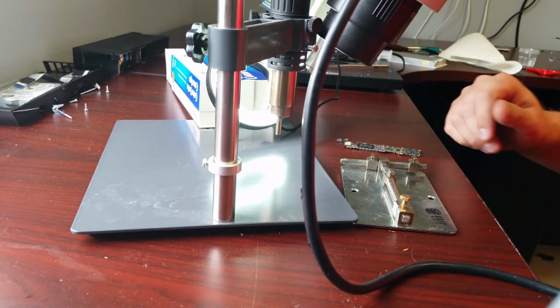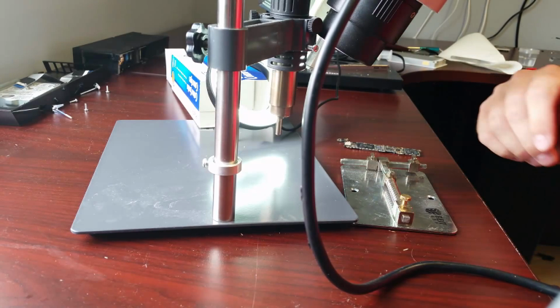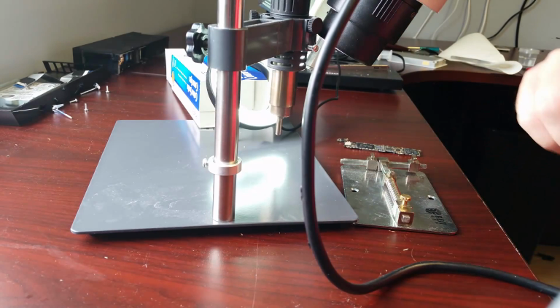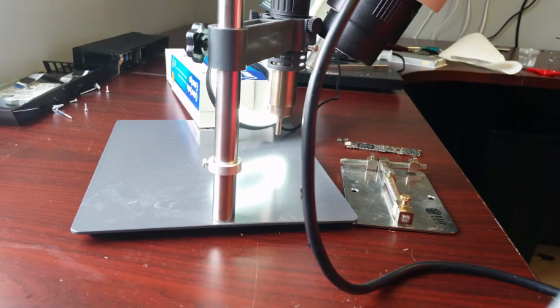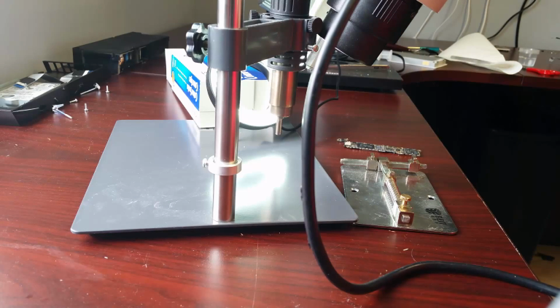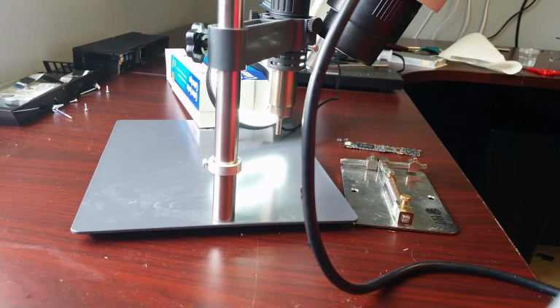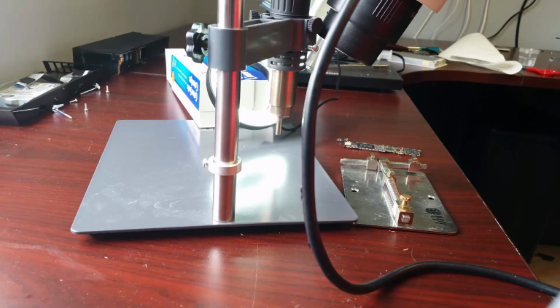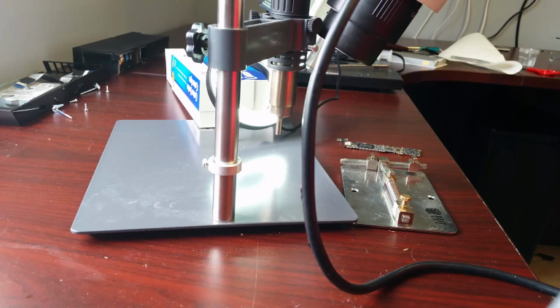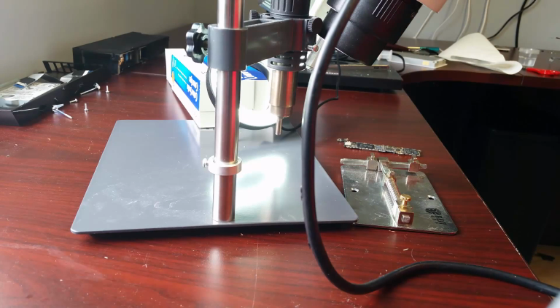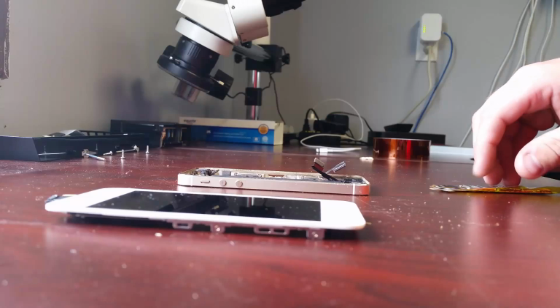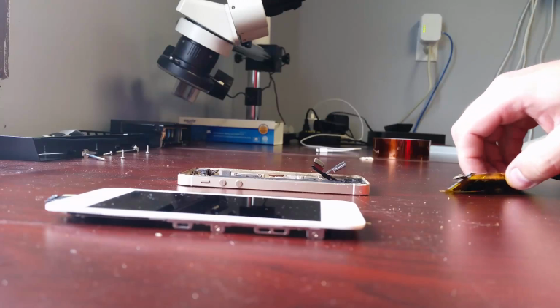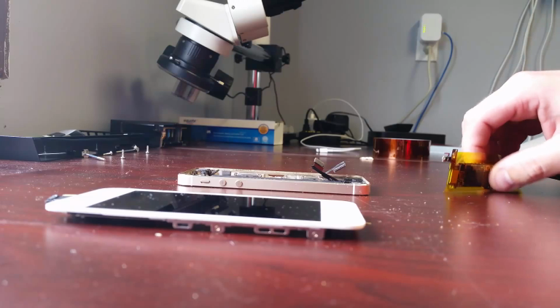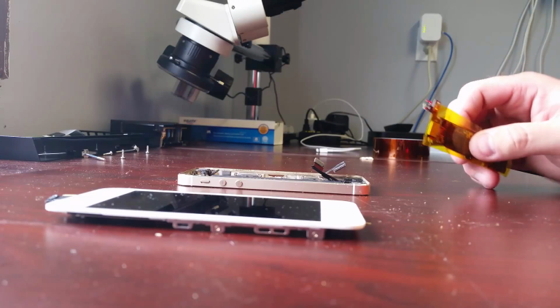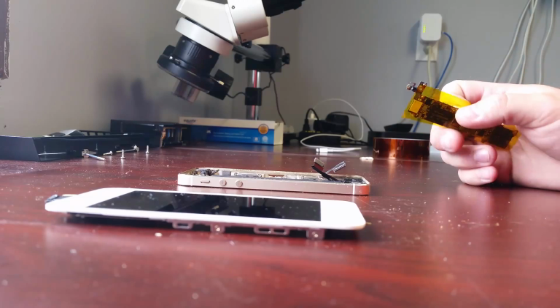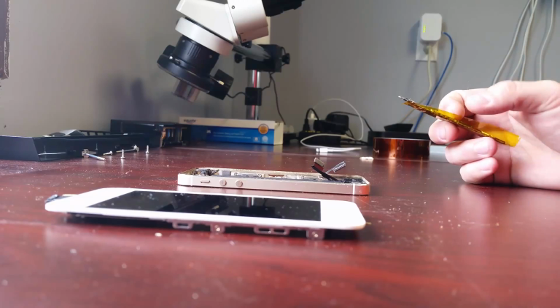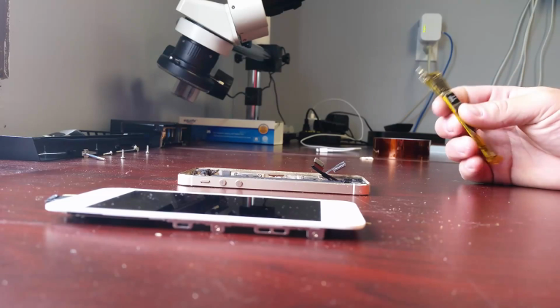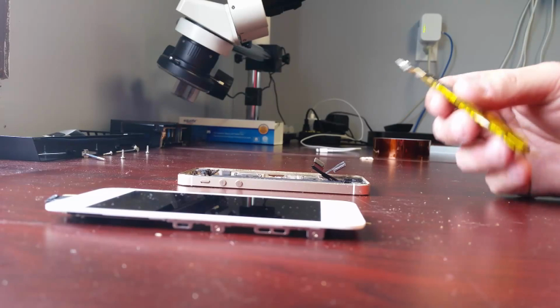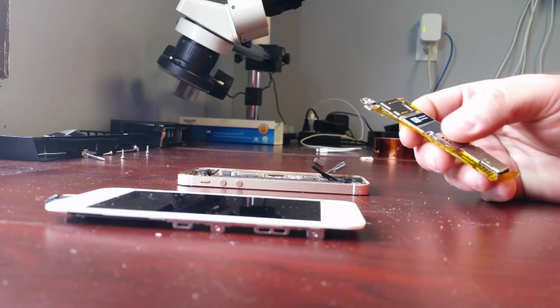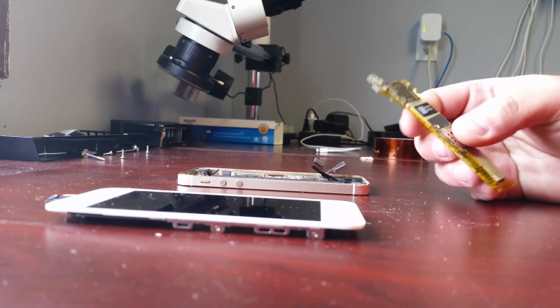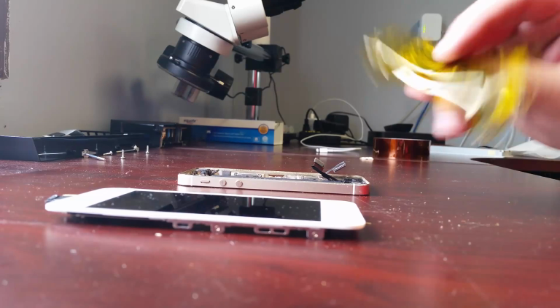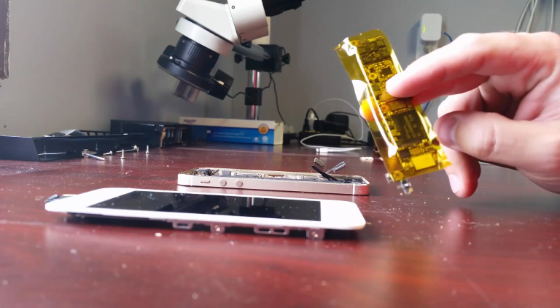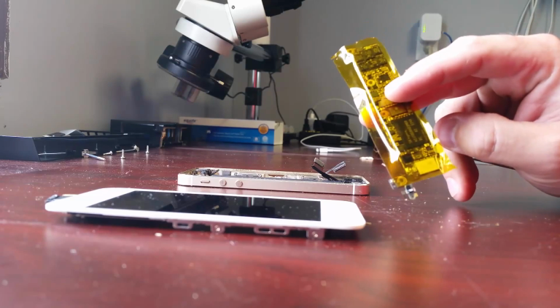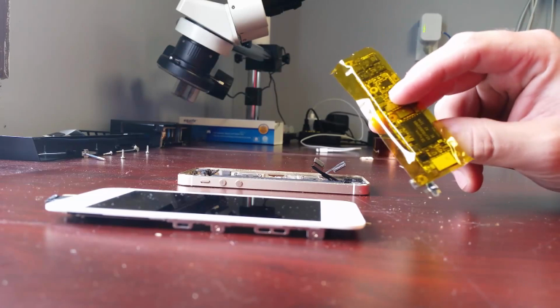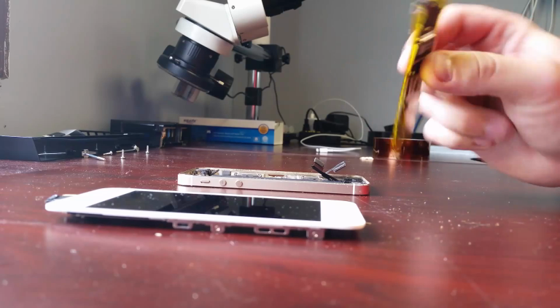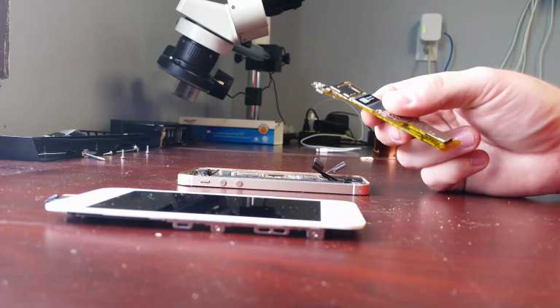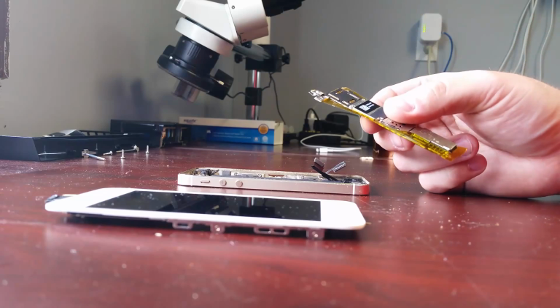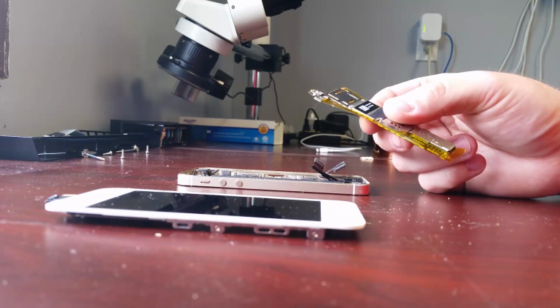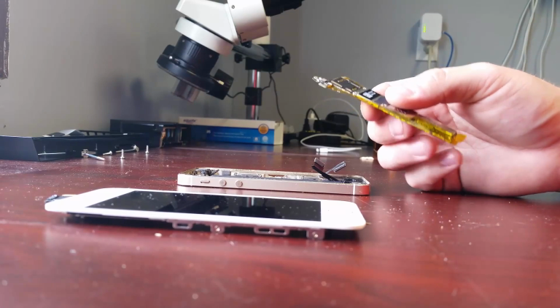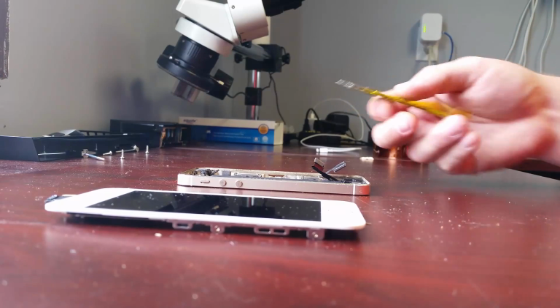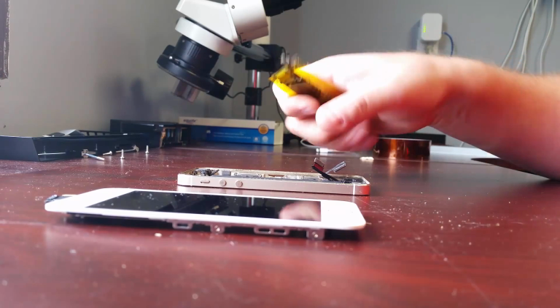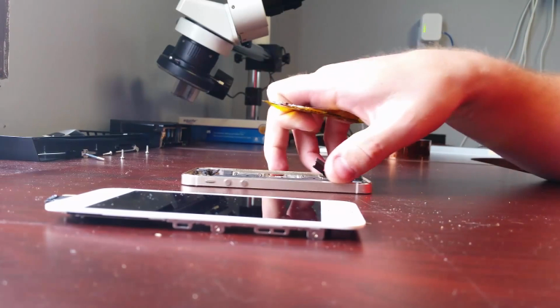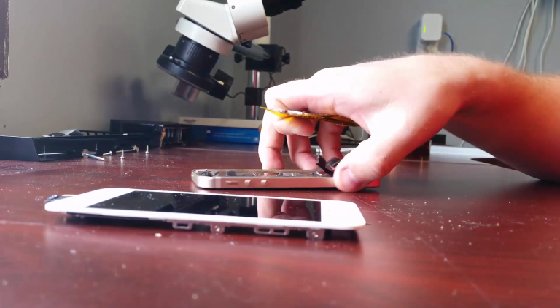Alright, so while that's cooling down, I'll get everything ready and I'll be back. Alright, so the board's cooled down. Put a piece of tape on the back just so it doesn't short out when I put it back in the housing. So I'll go ahead and put it together here.